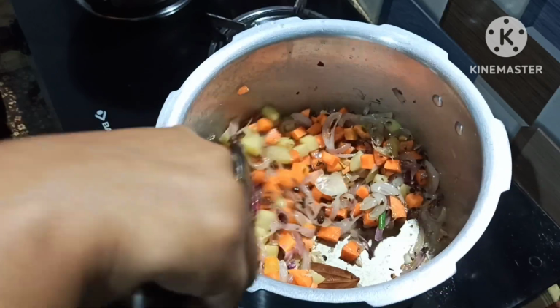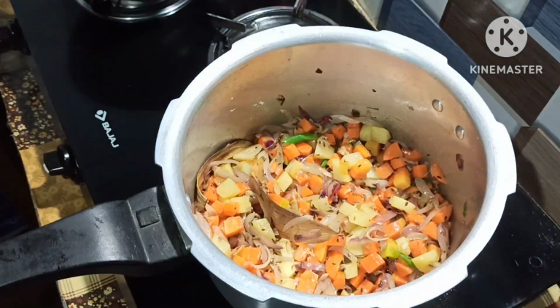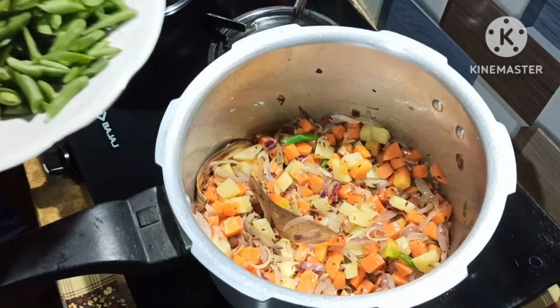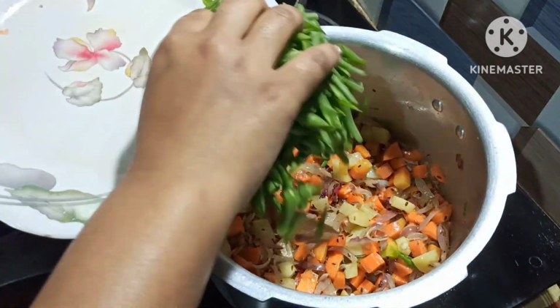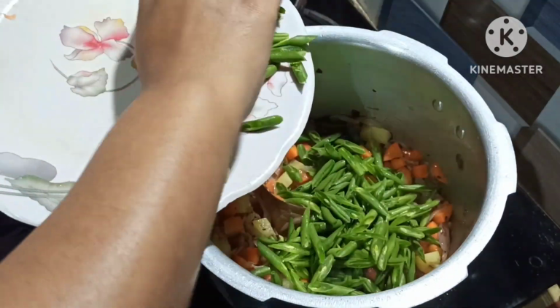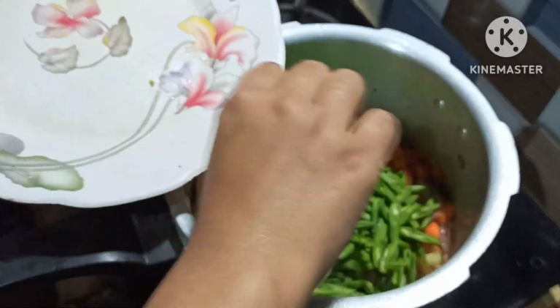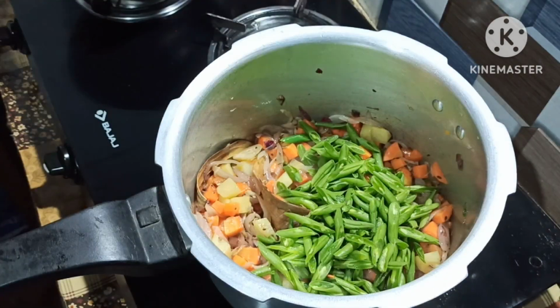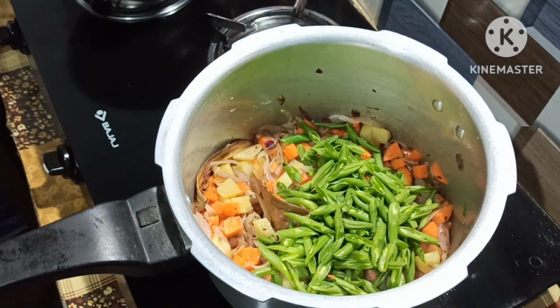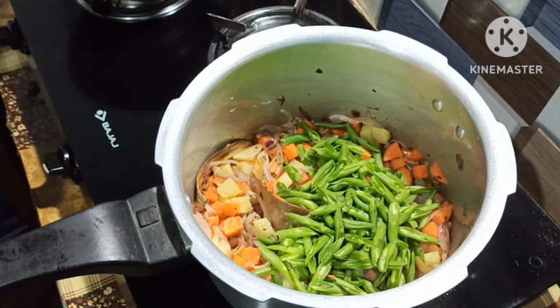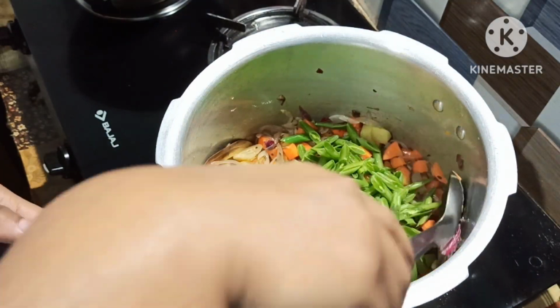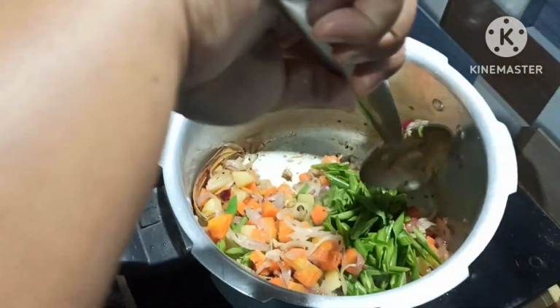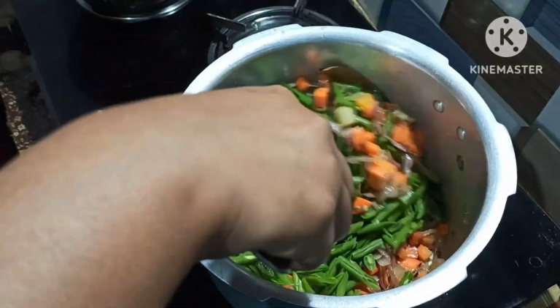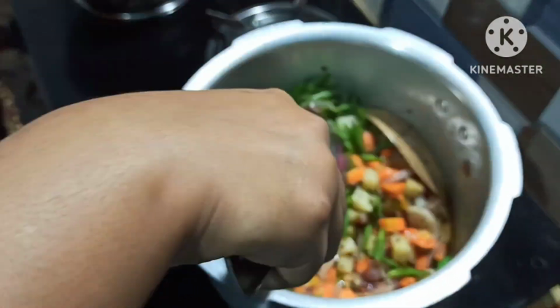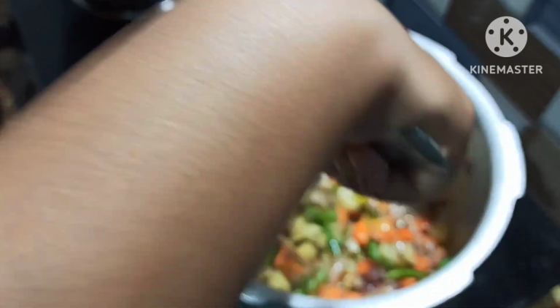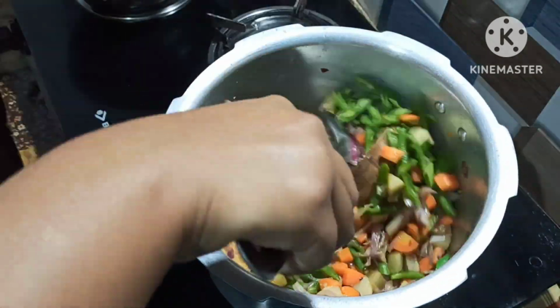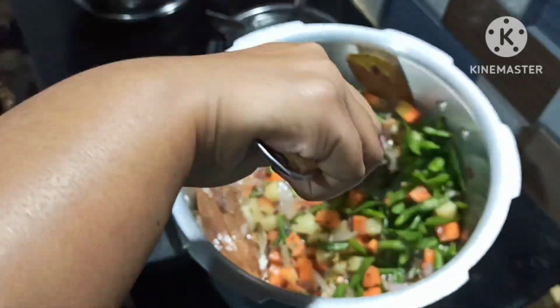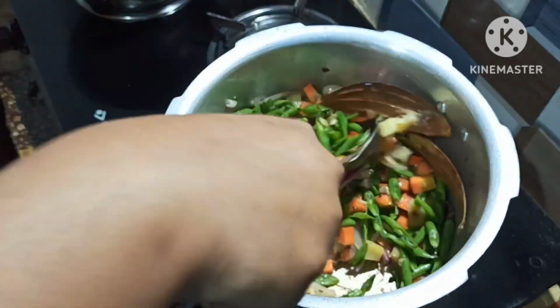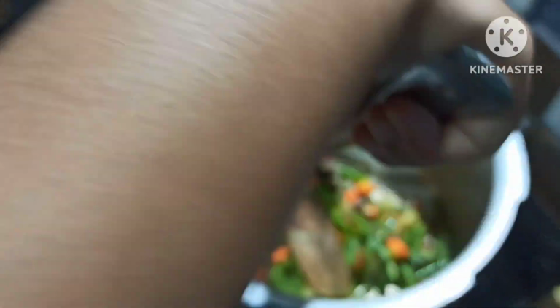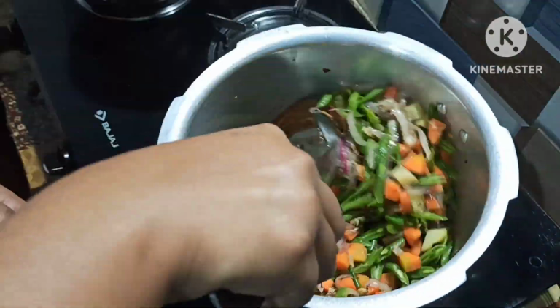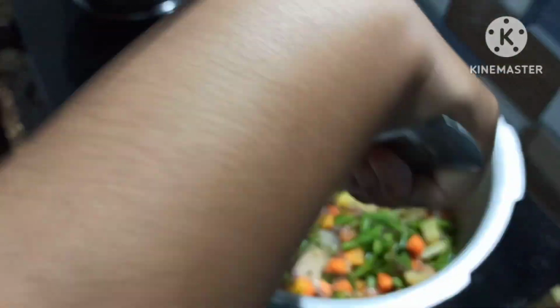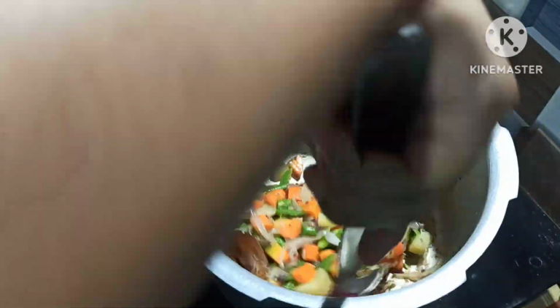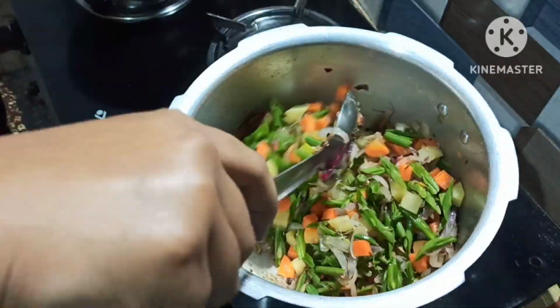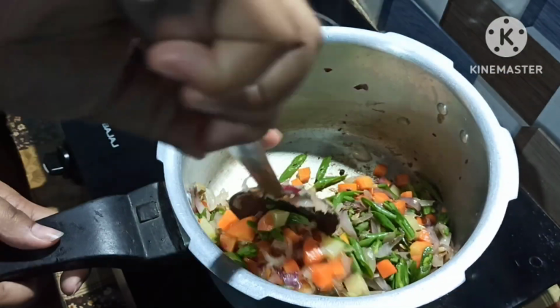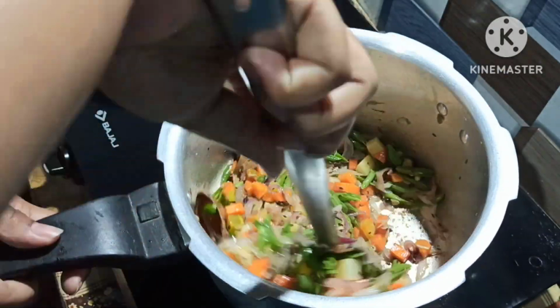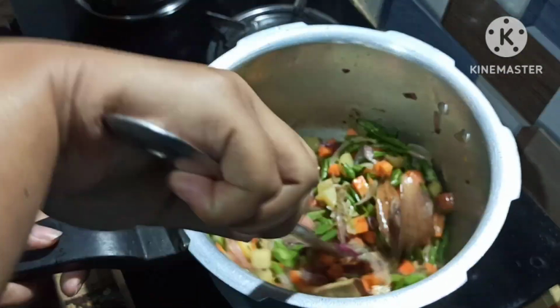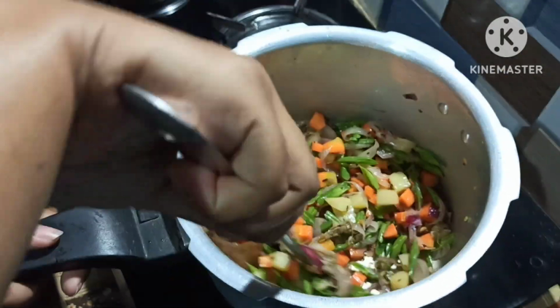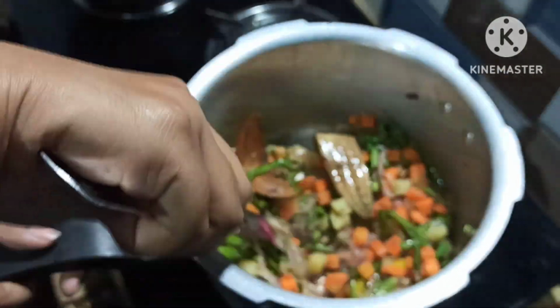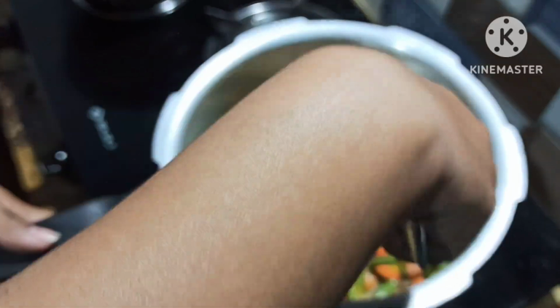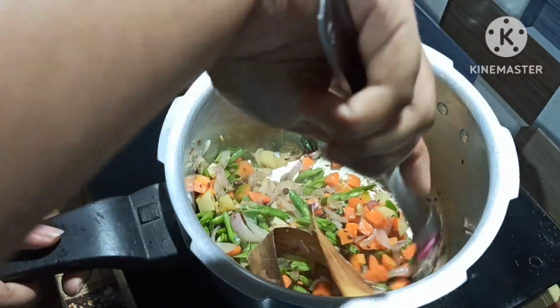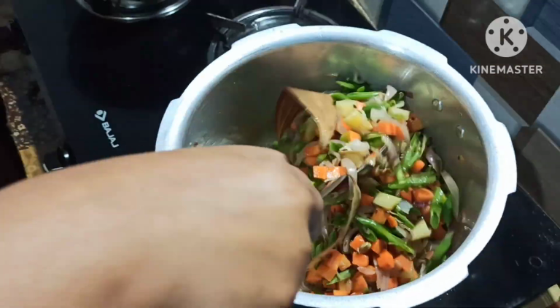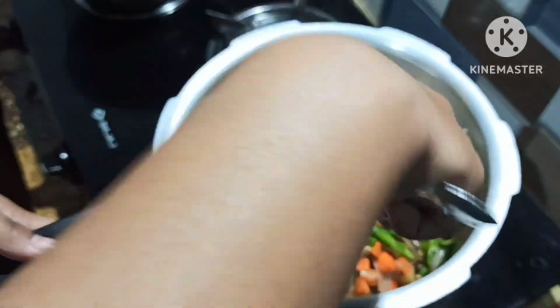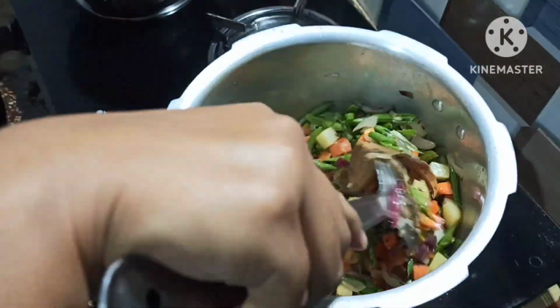I will add the beans to the oil. It's not very good for the beans, but I will add the beans to the oil.